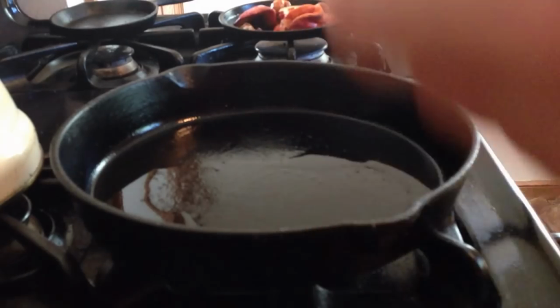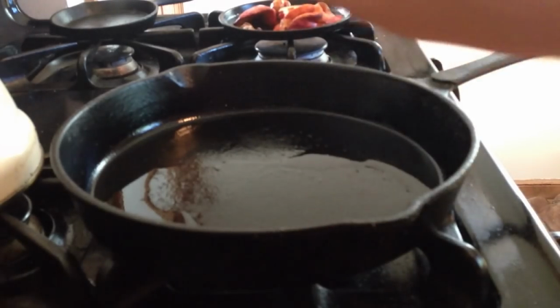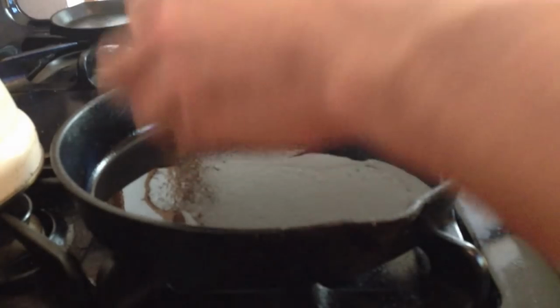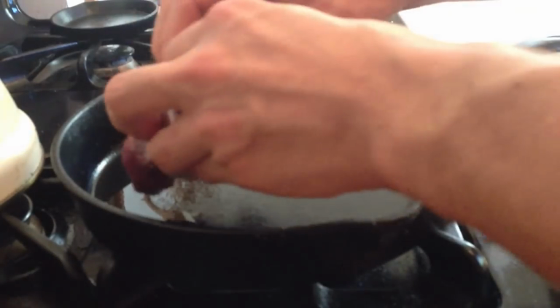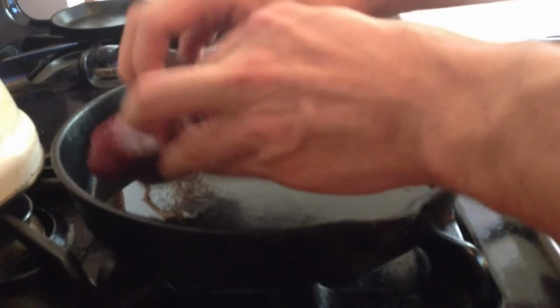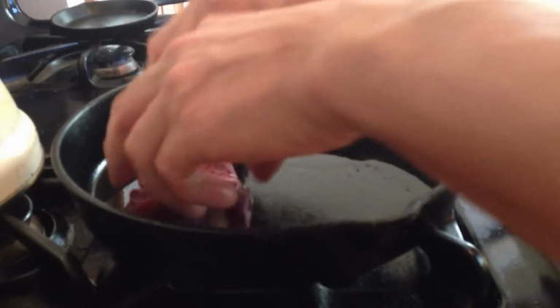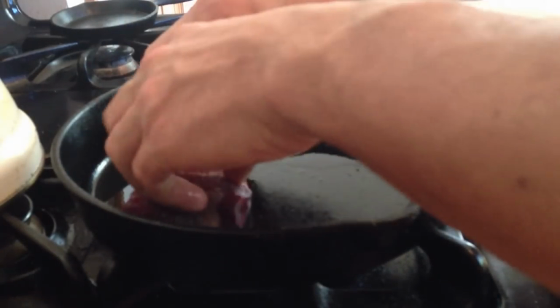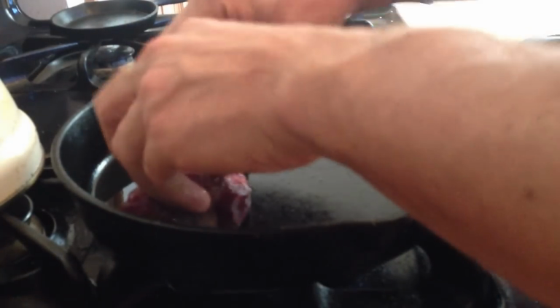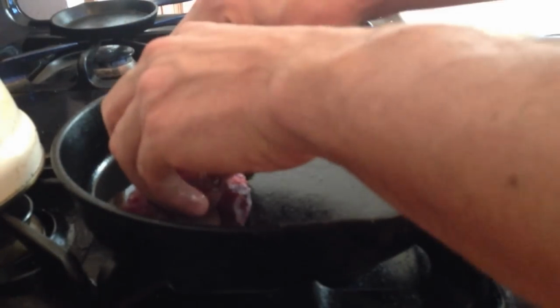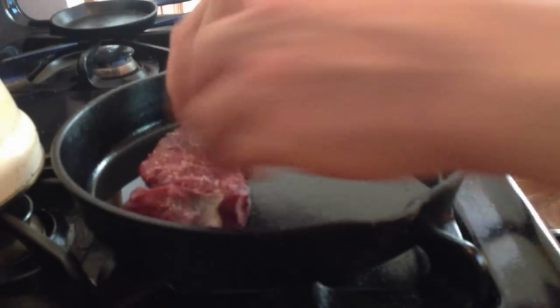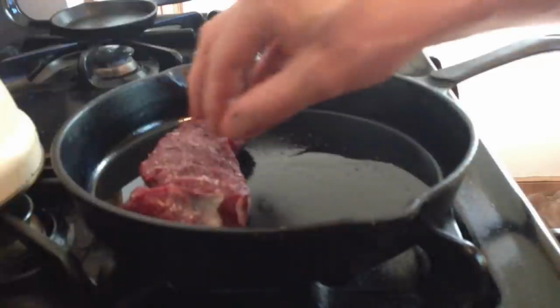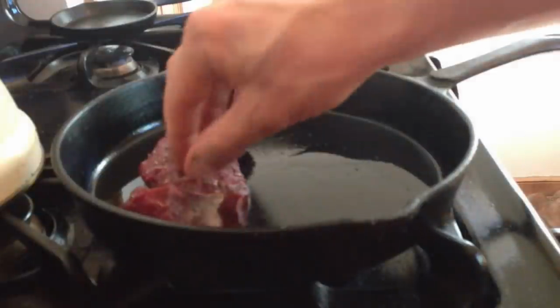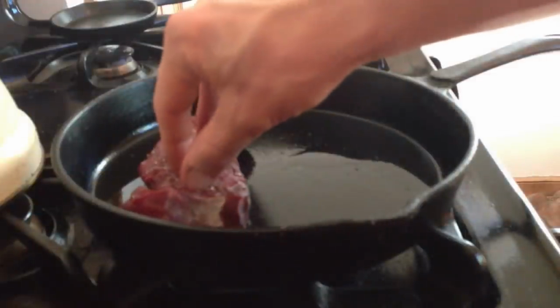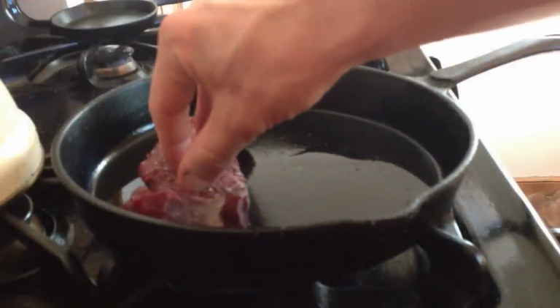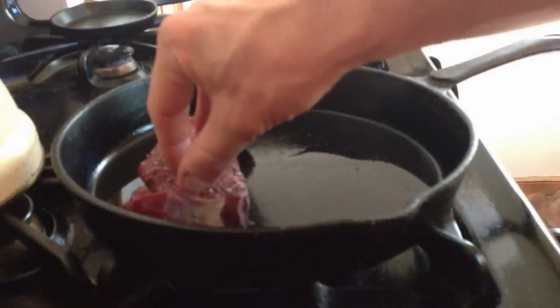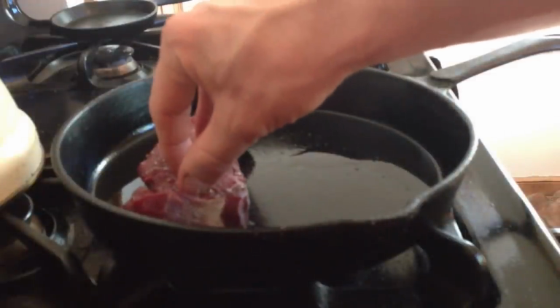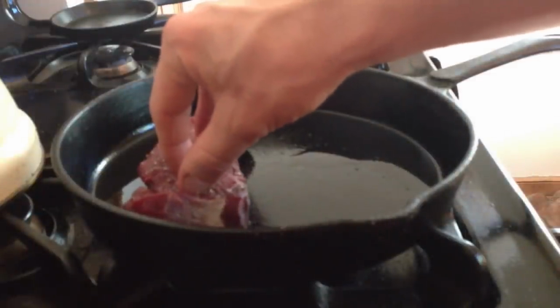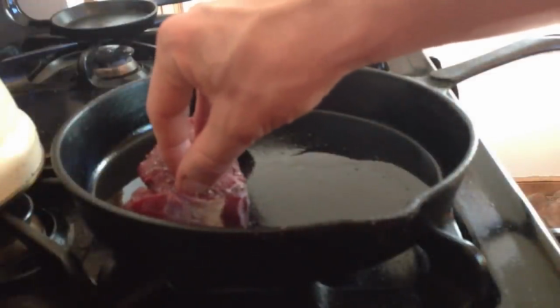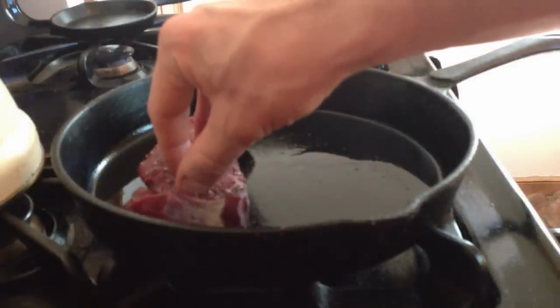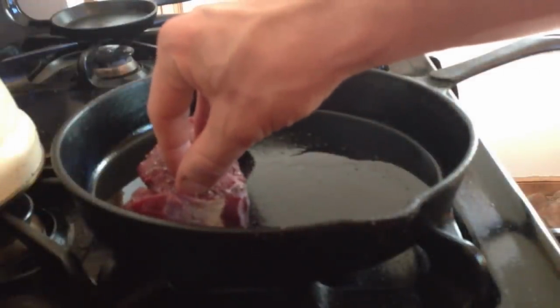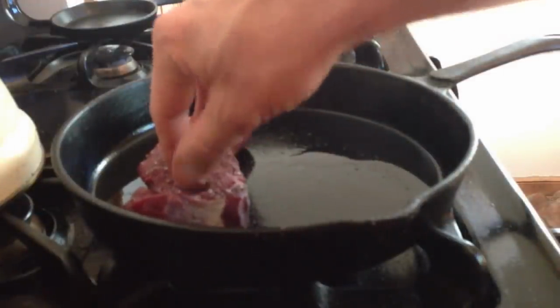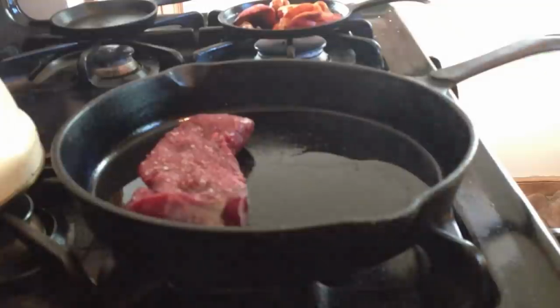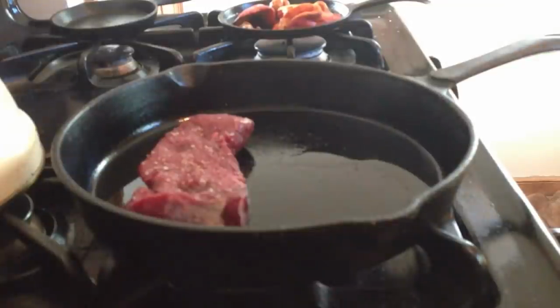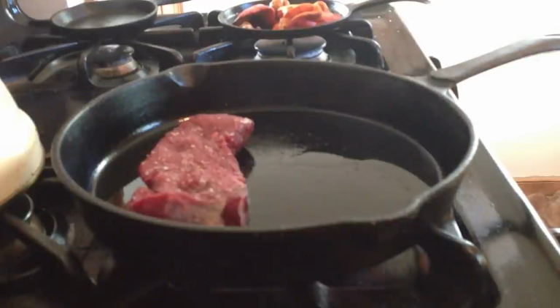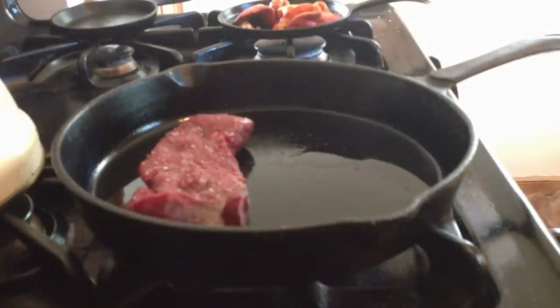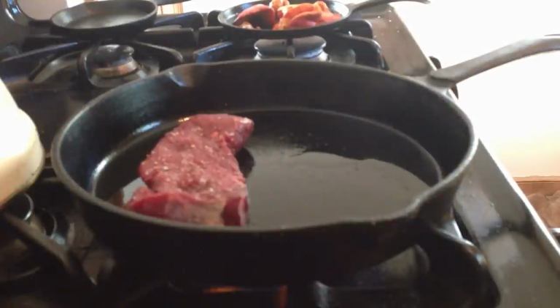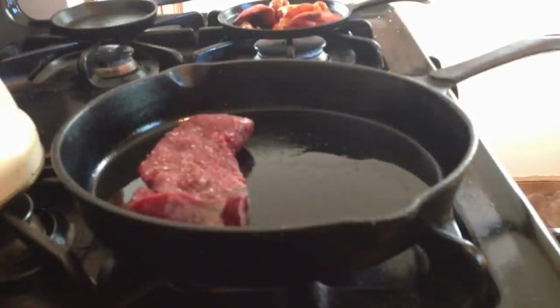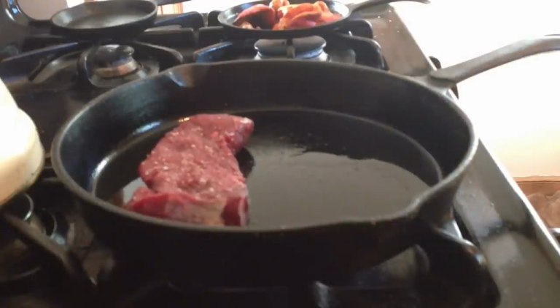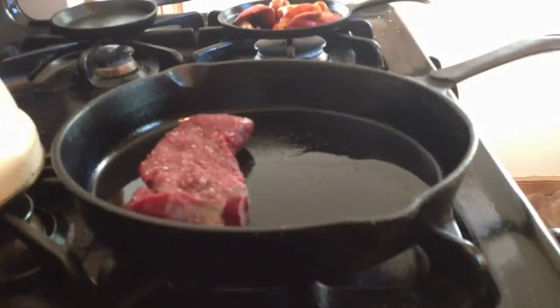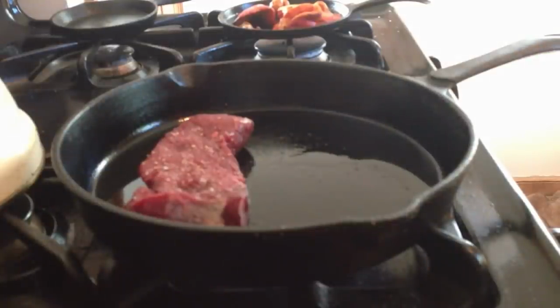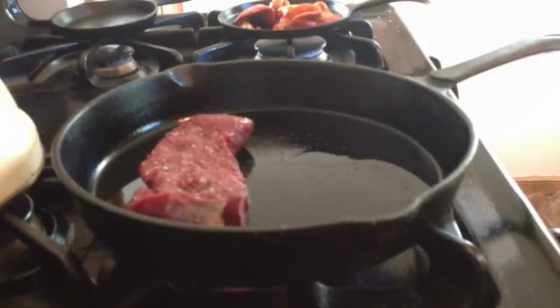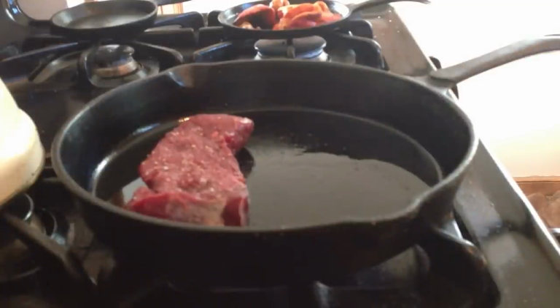Let's put that in the pan. Then I'll press down on it — make sure it gets a good sear. A nice hard sear. I'm going to use the pan.